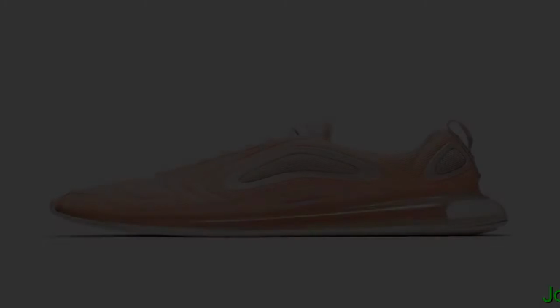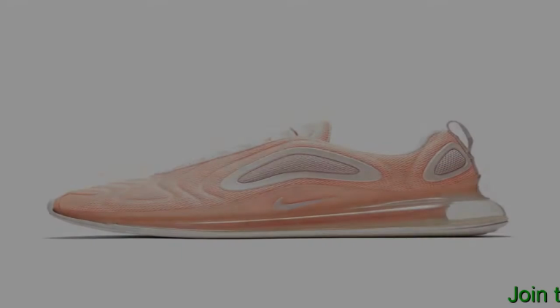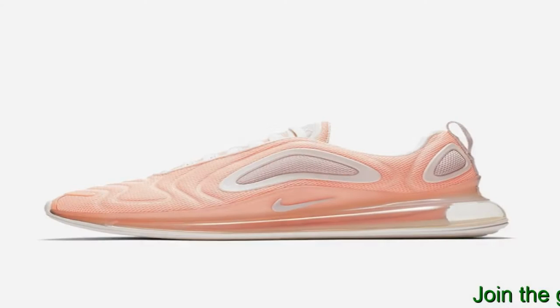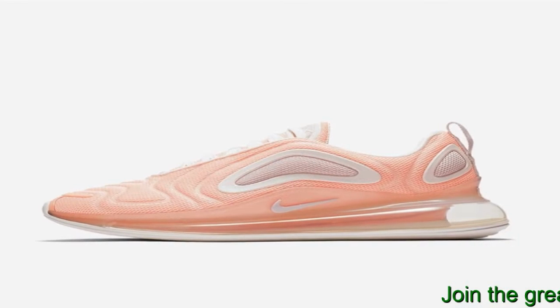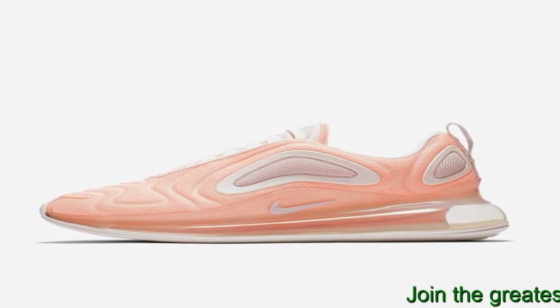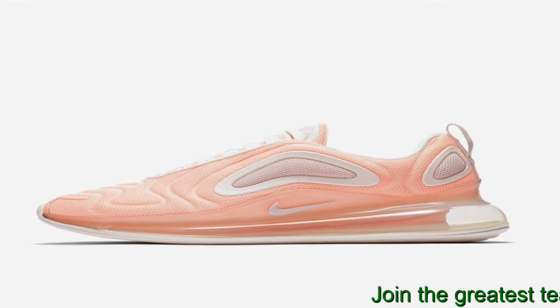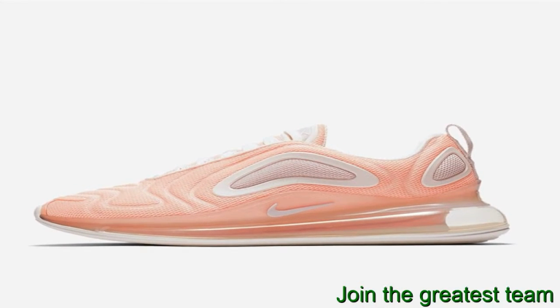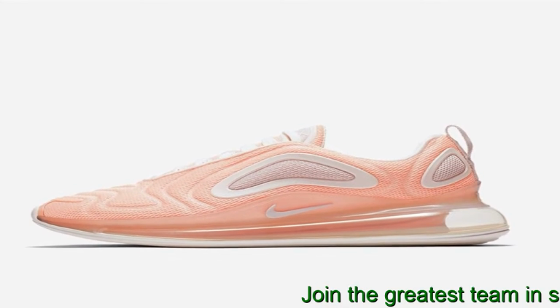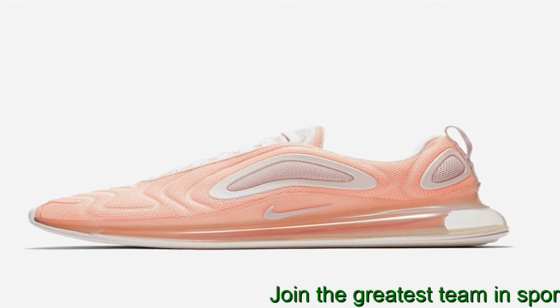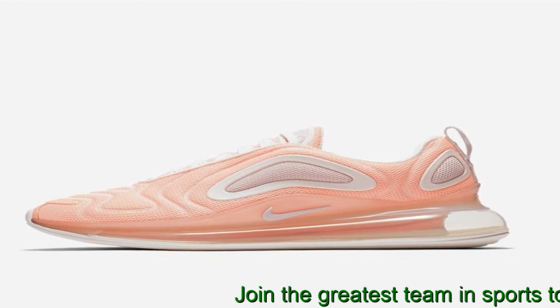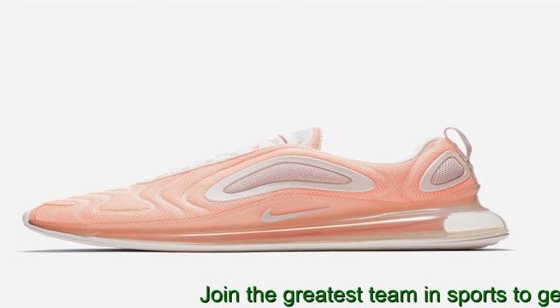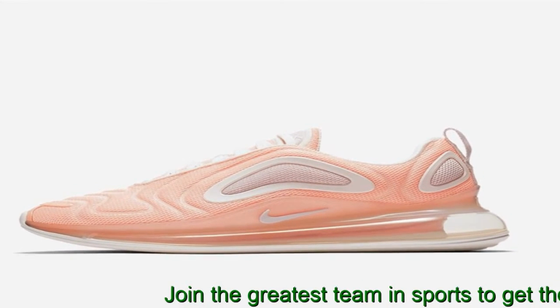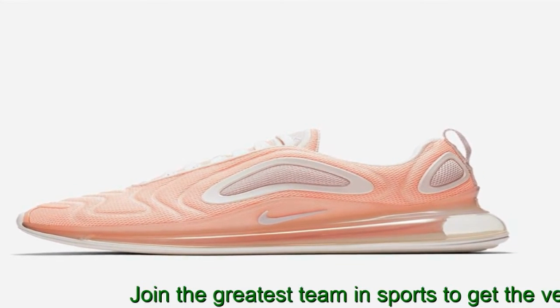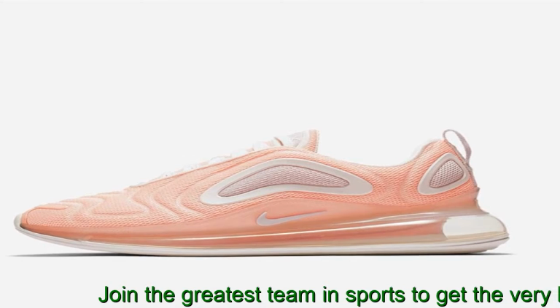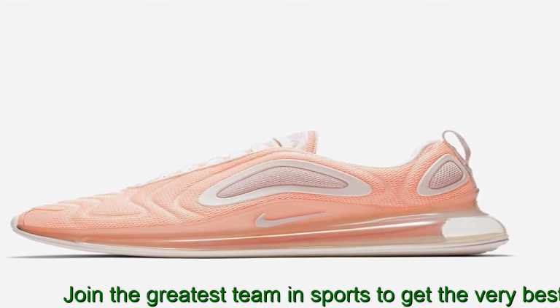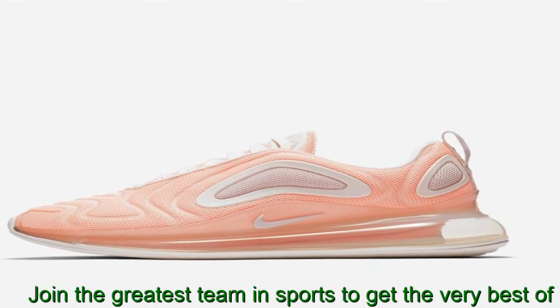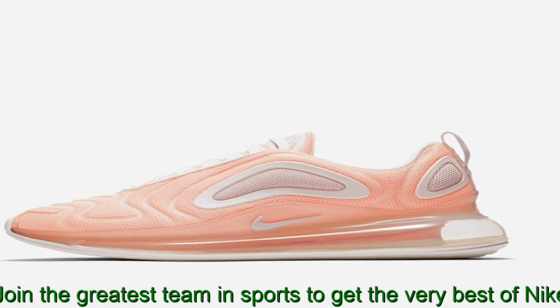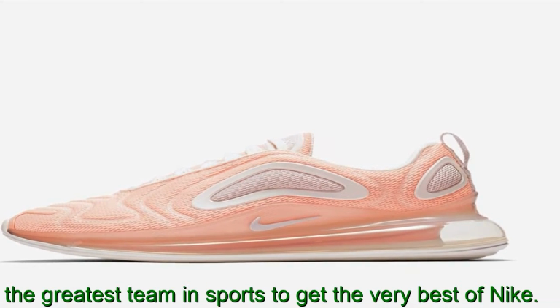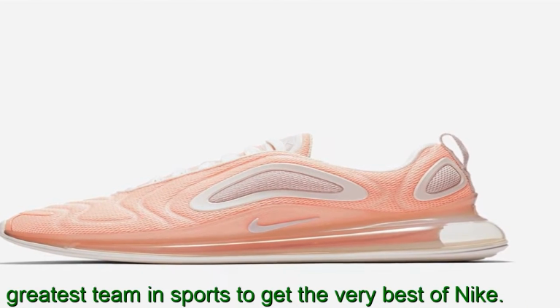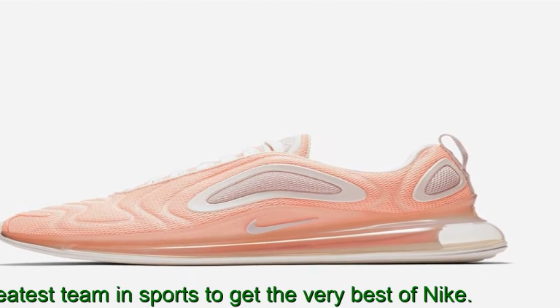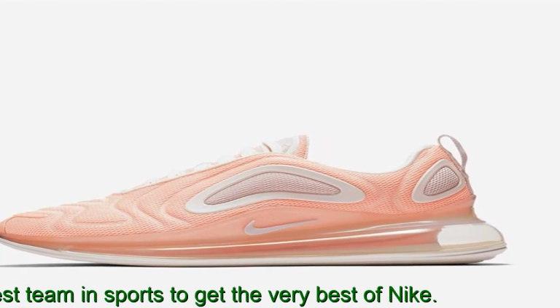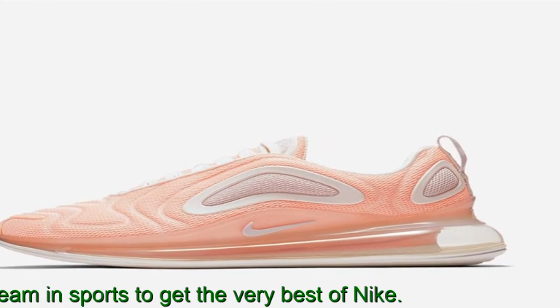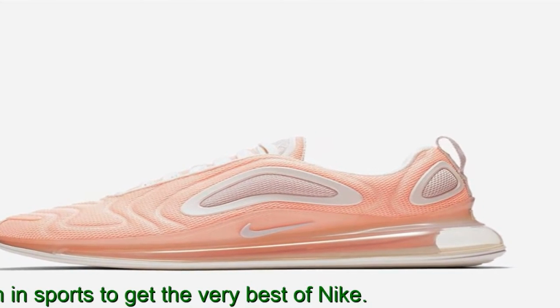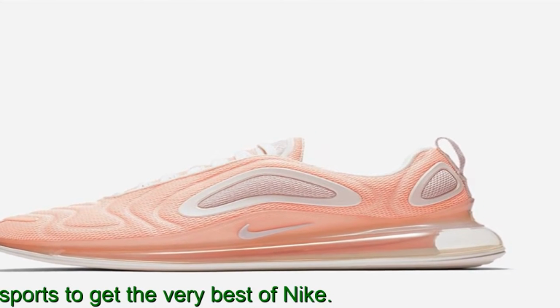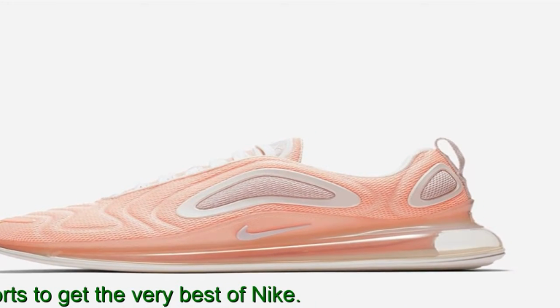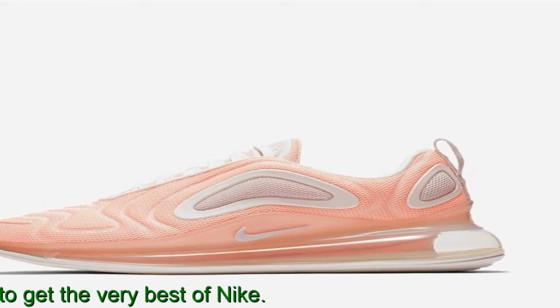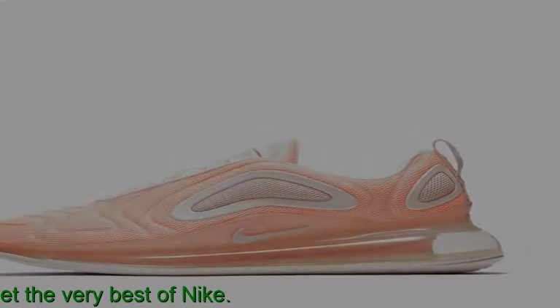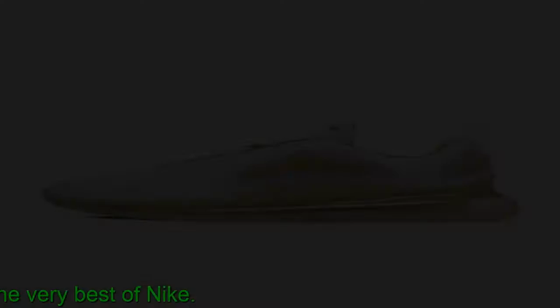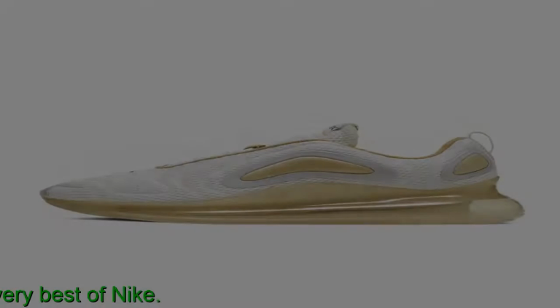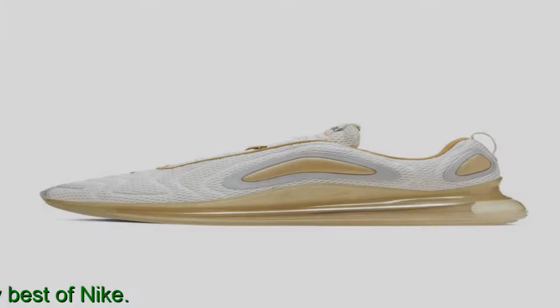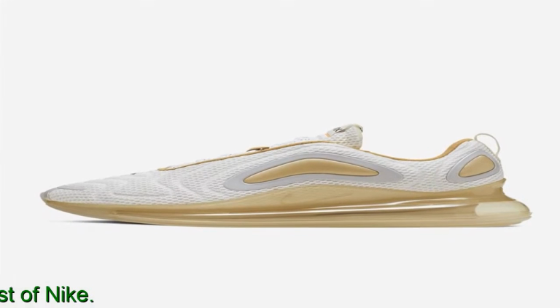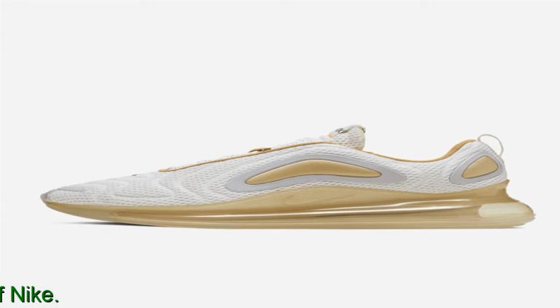Join the greatest team in sports to get the very best of Nike. In 1987, the Nike Air Max 1 debuted with visible air in its heel, allowing fans more than just the feel of Air Sole comfort — suddenly they could see it.